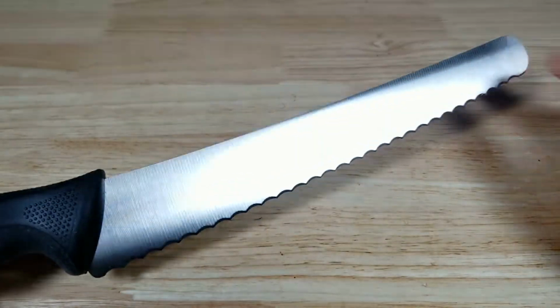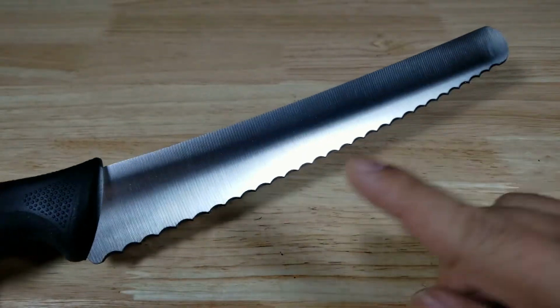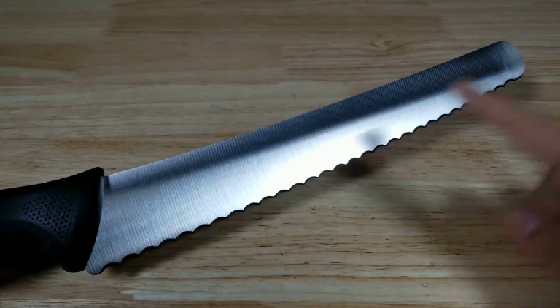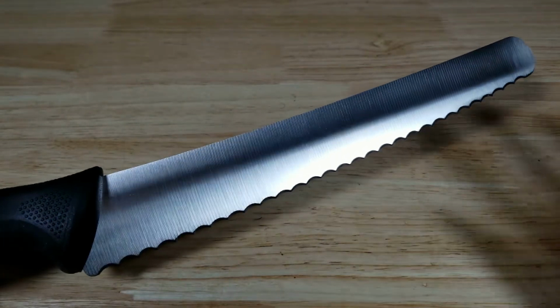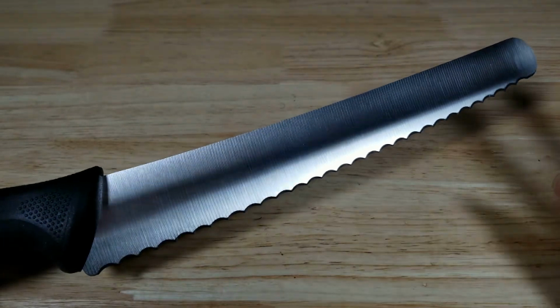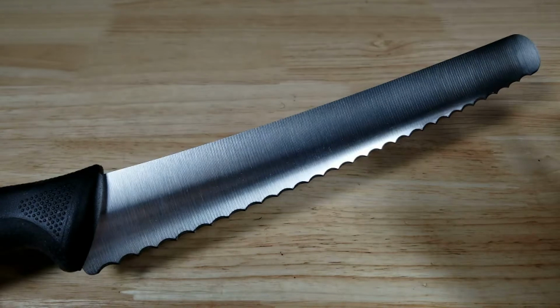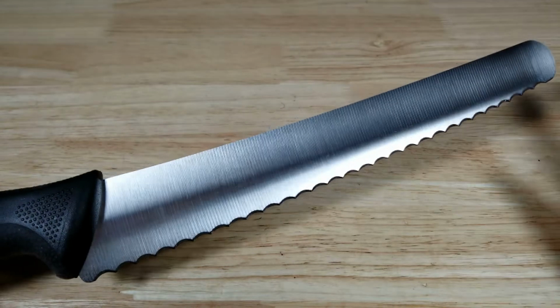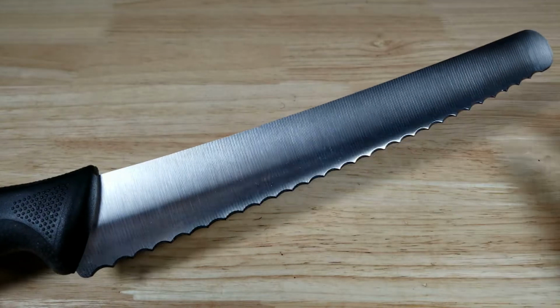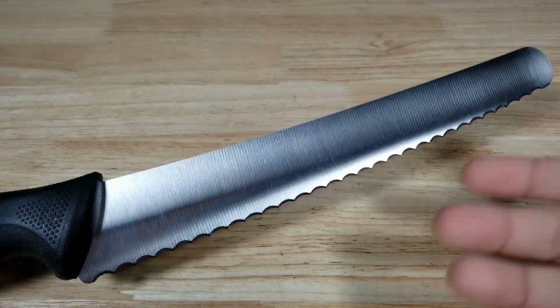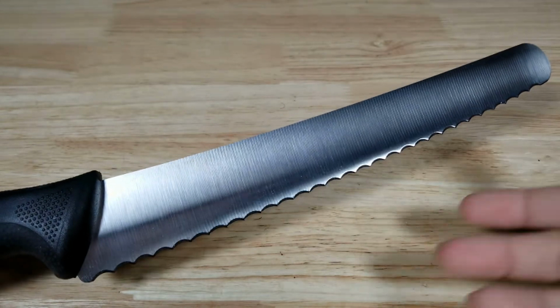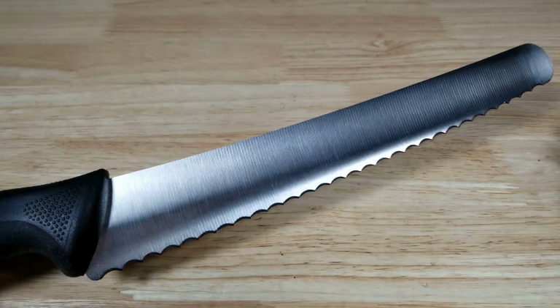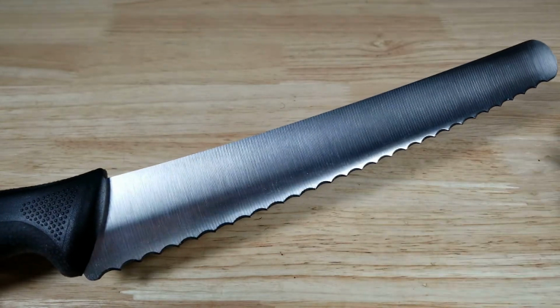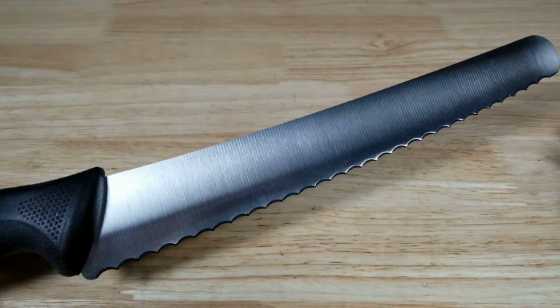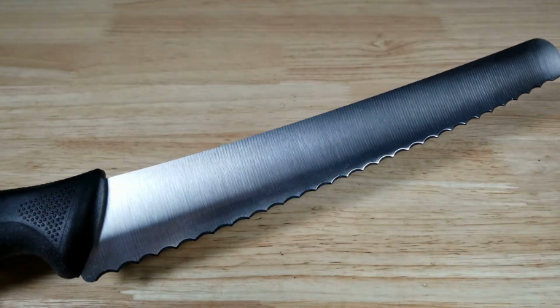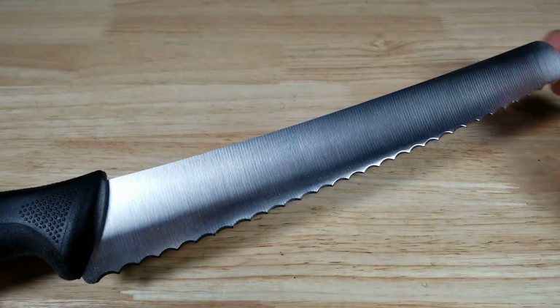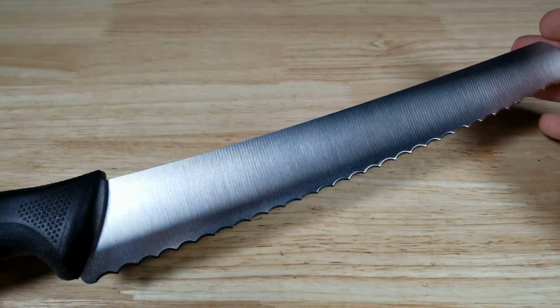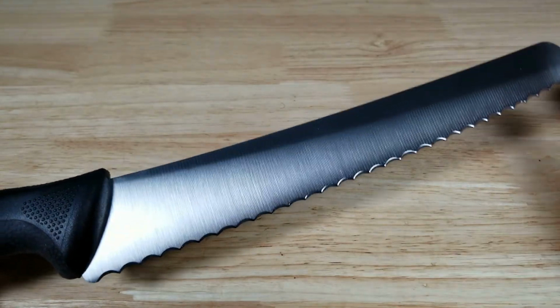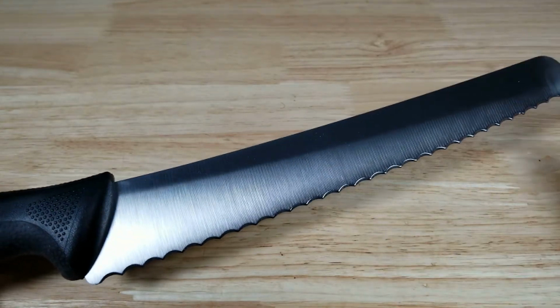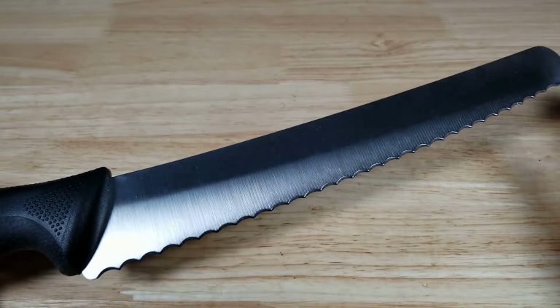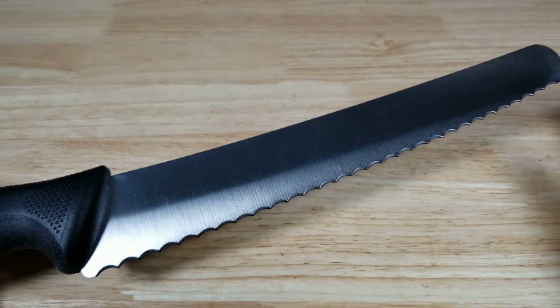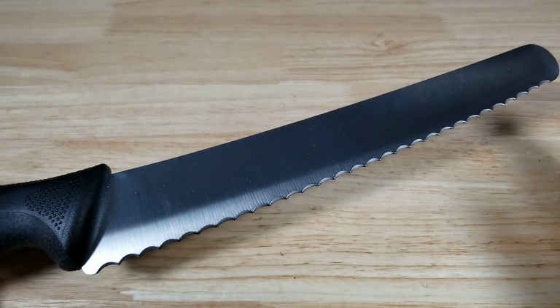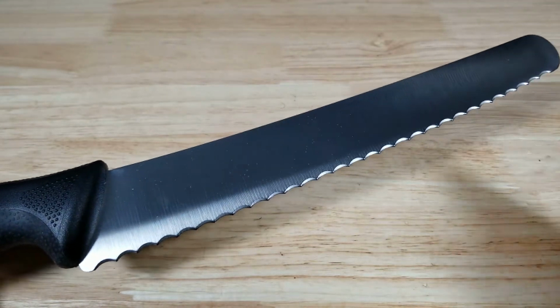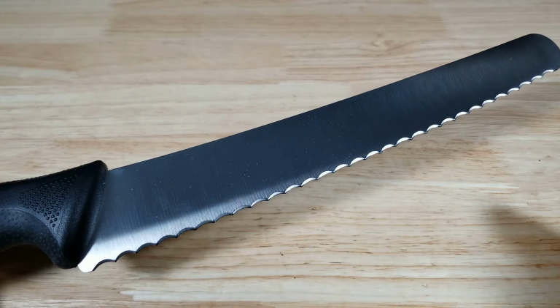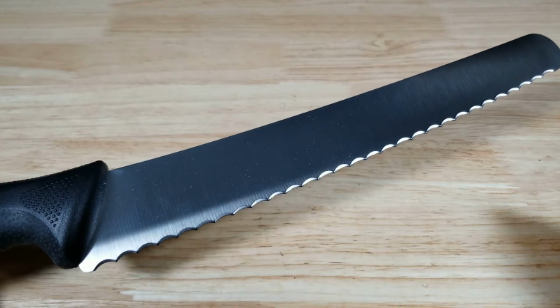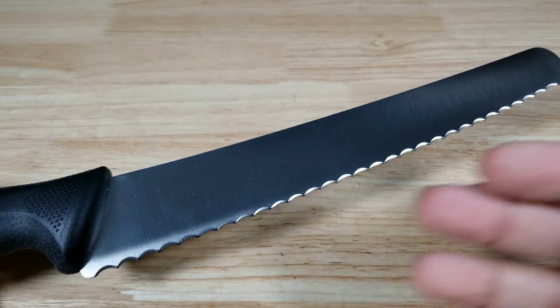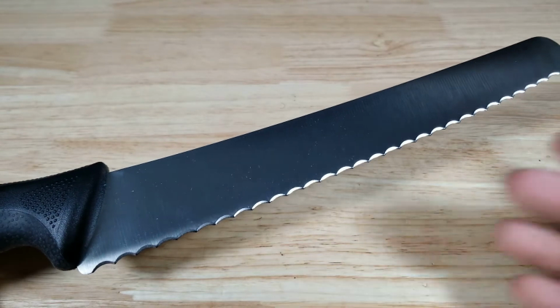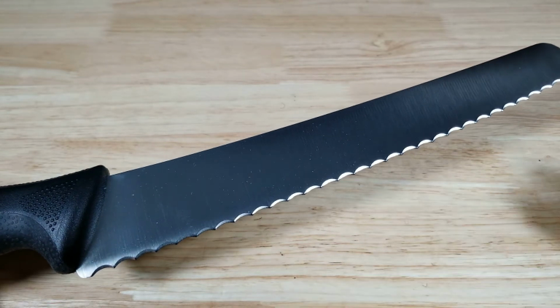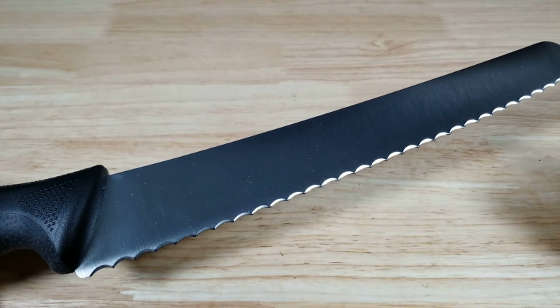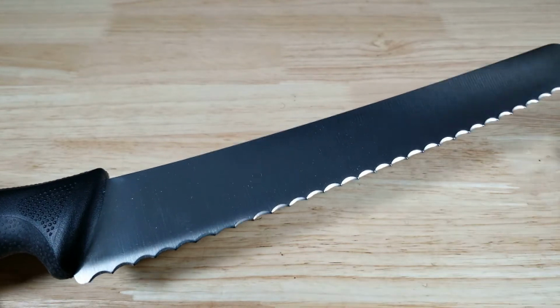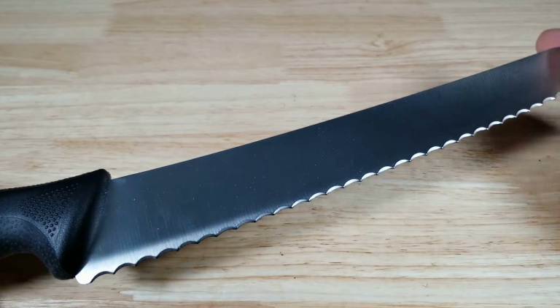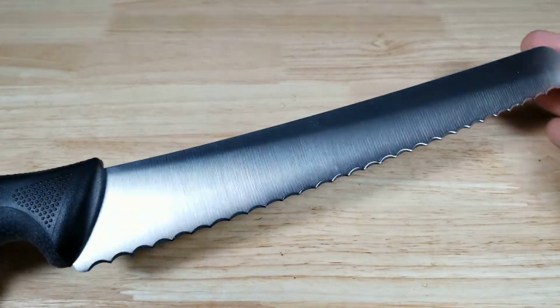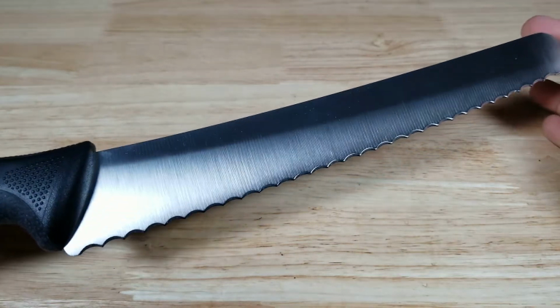First of all, the blade length — 10 inches was perfect. Anything longer than 10 was unnecessary, and anything shorter than 10 inches meant the knife had problems cutting through thicker loaves of bread.